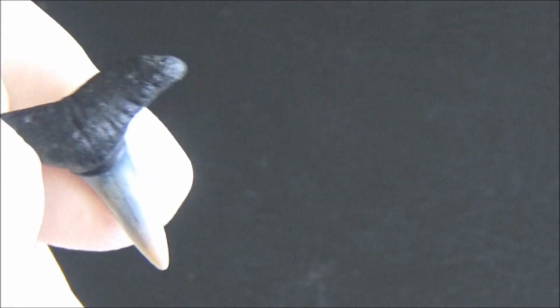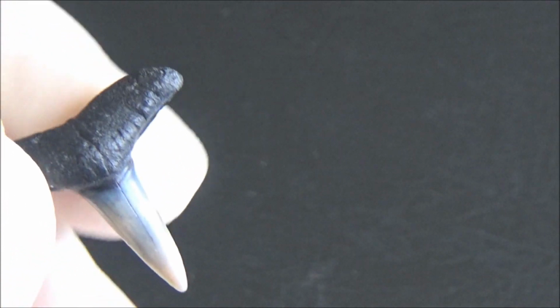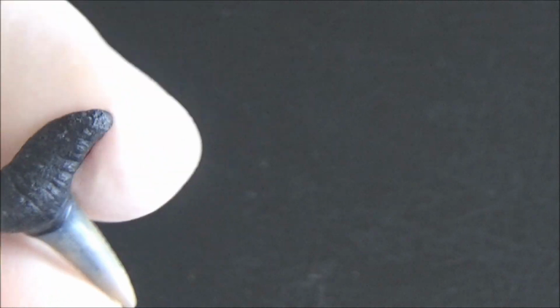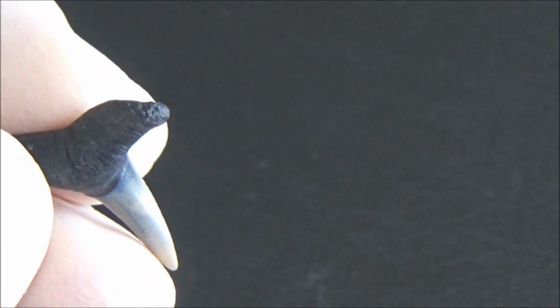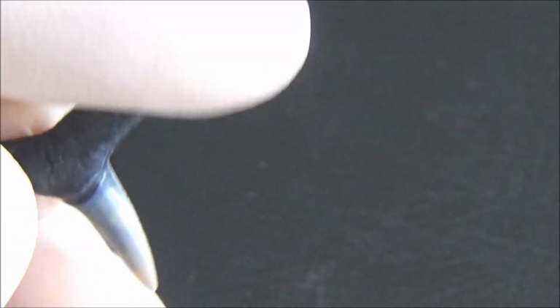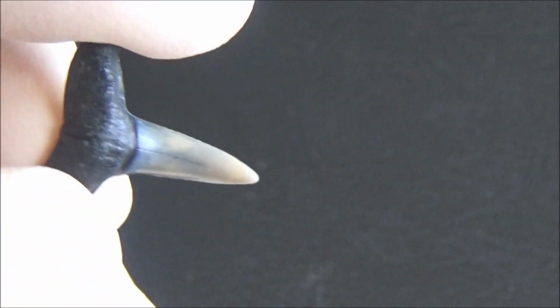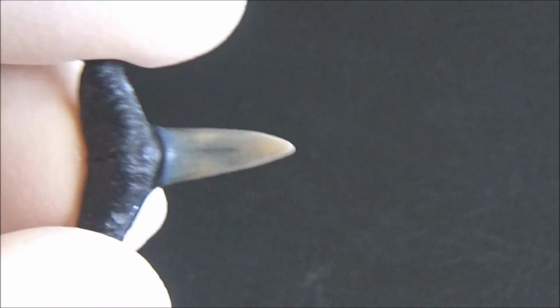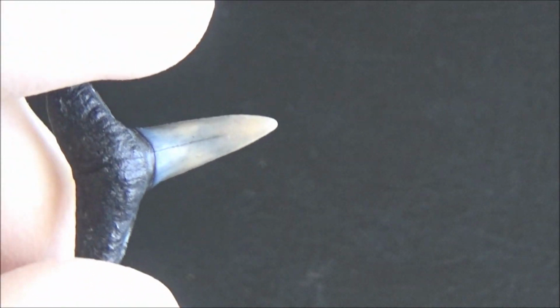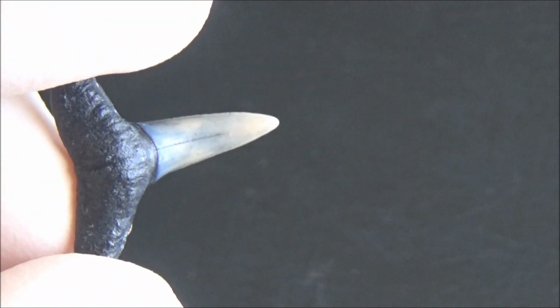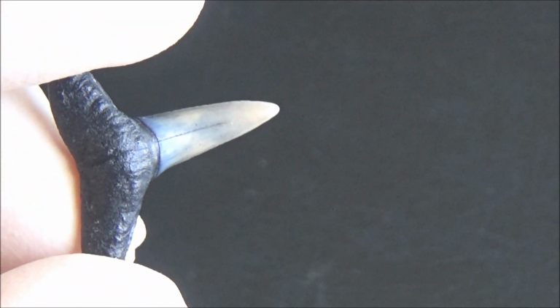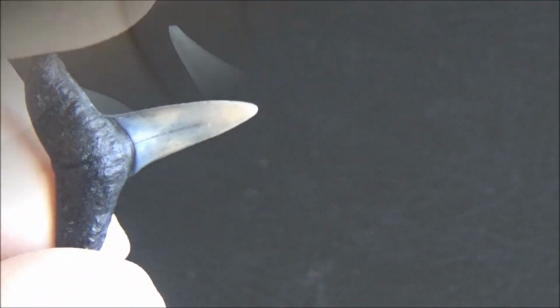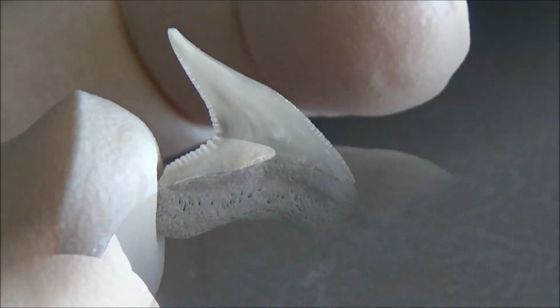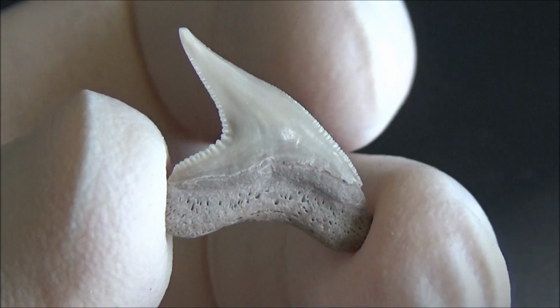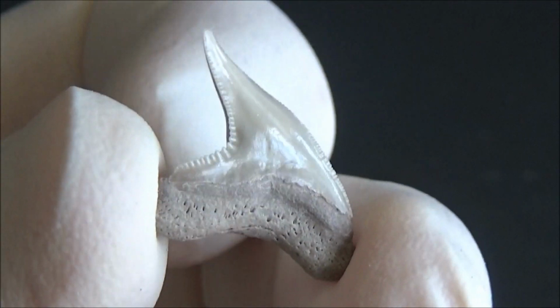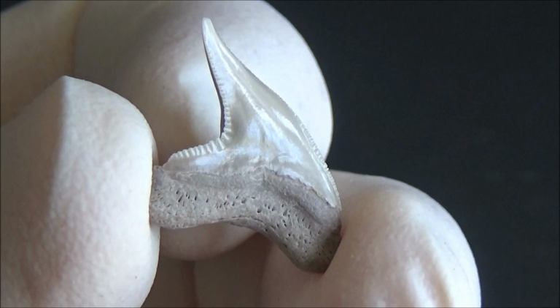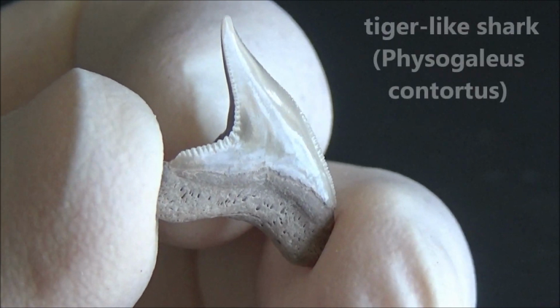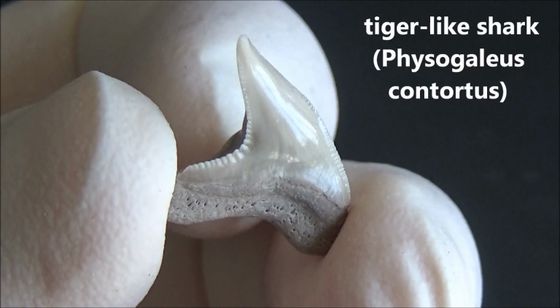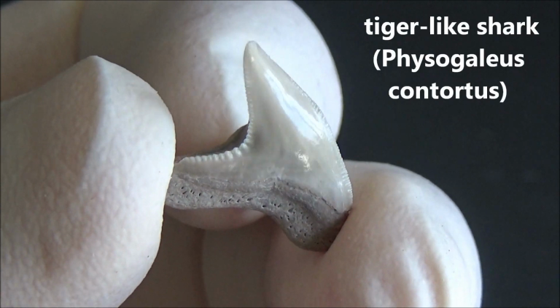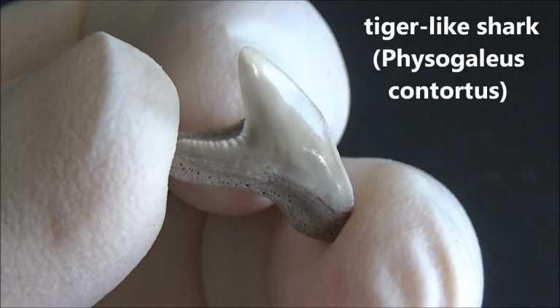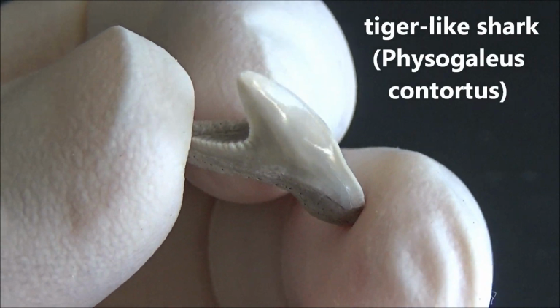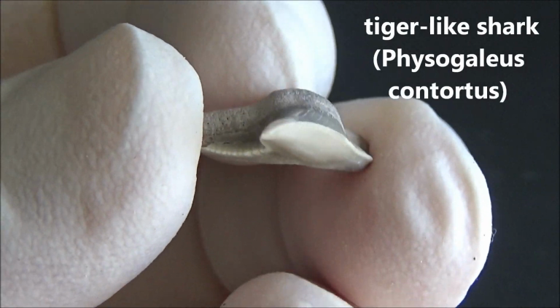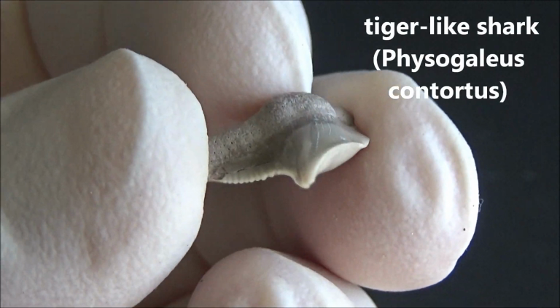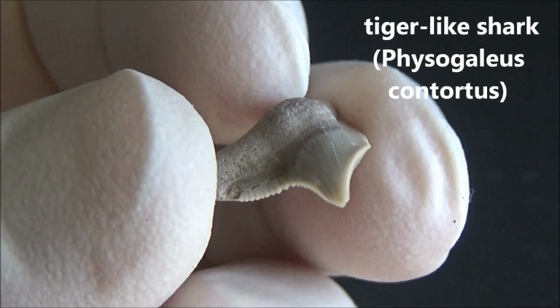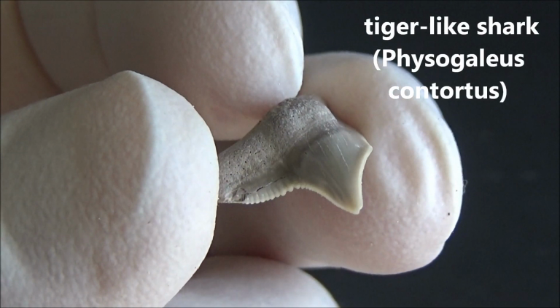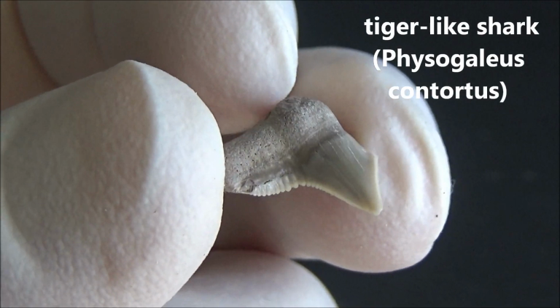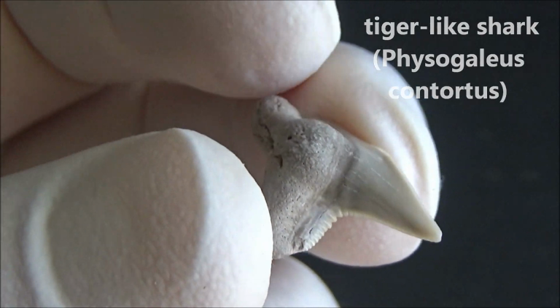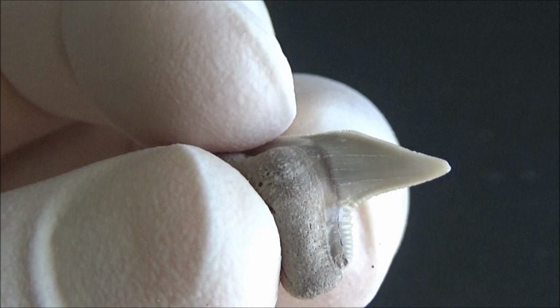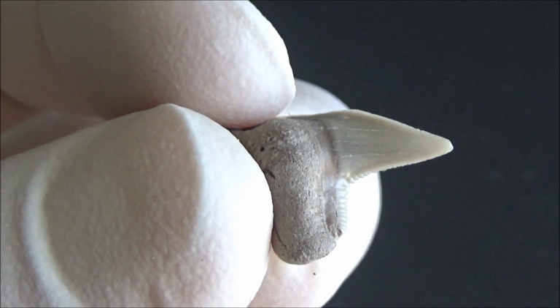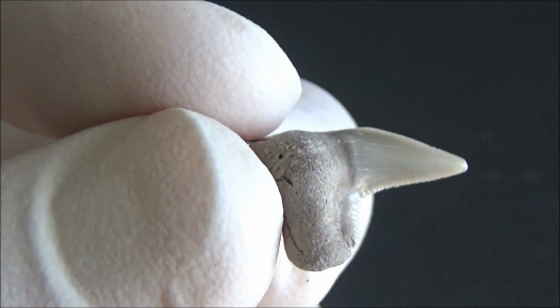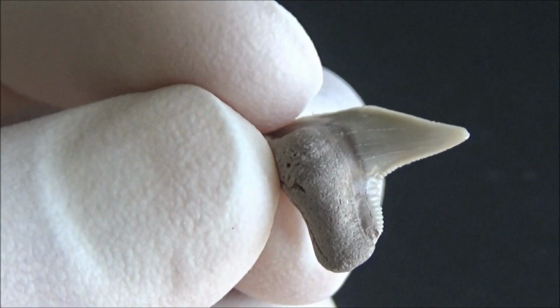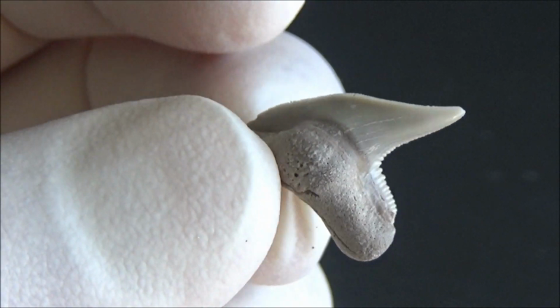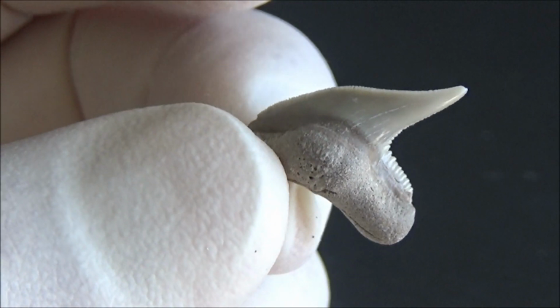Here are a few numbers to remember. Sharks first appeared a staggering 420 million years ago. They grow teeth in rows and produce about 10,000 to 20,000 teeth during their lifetime.